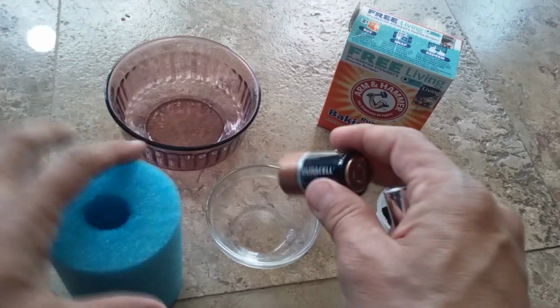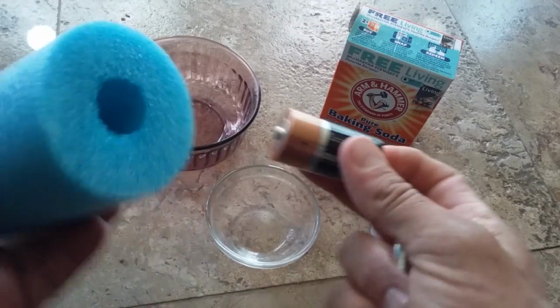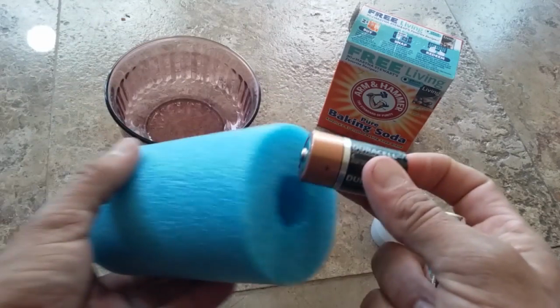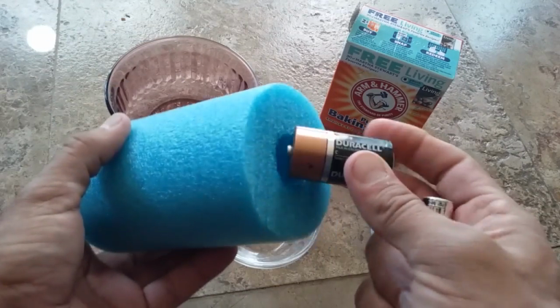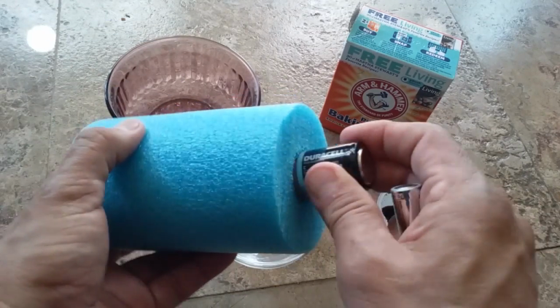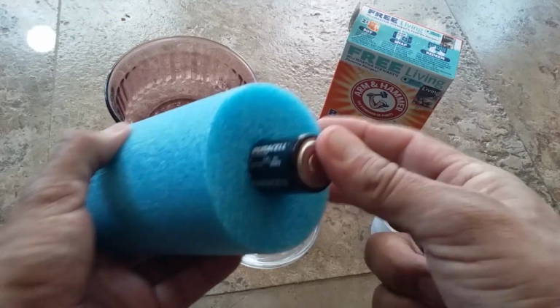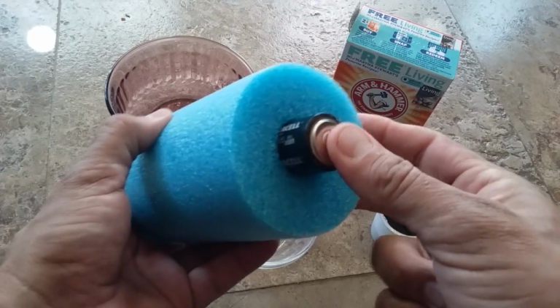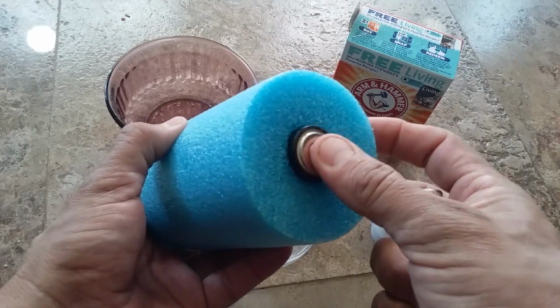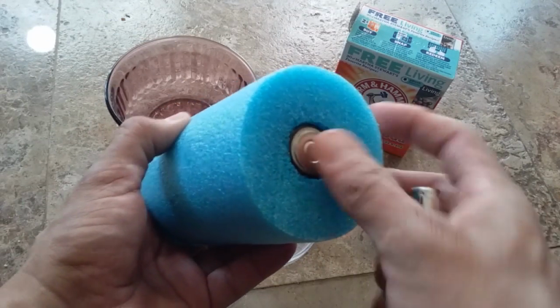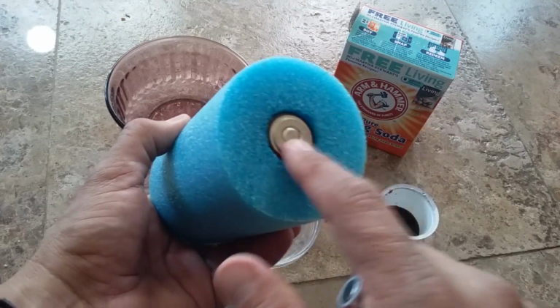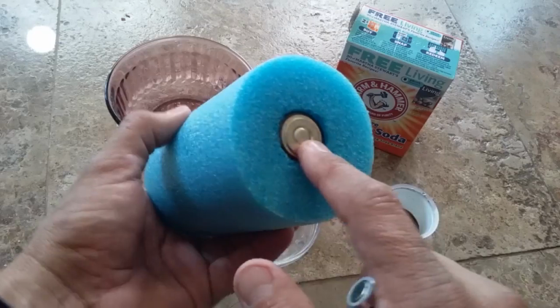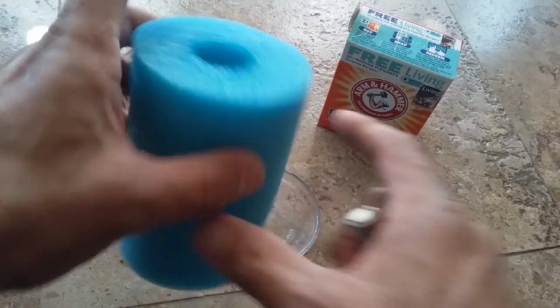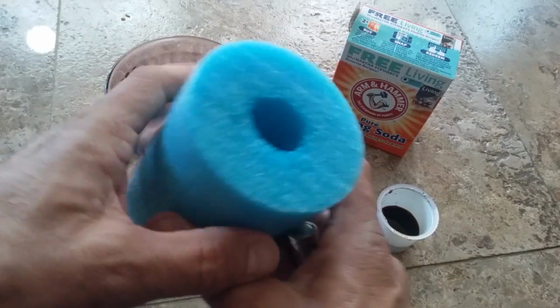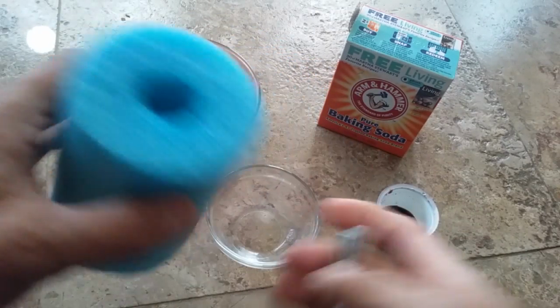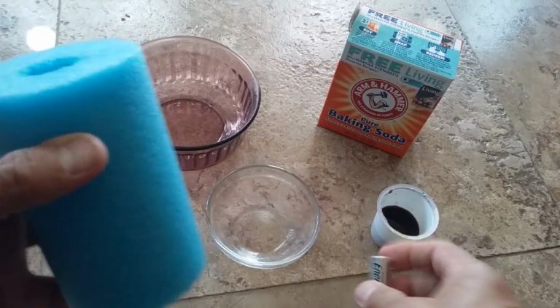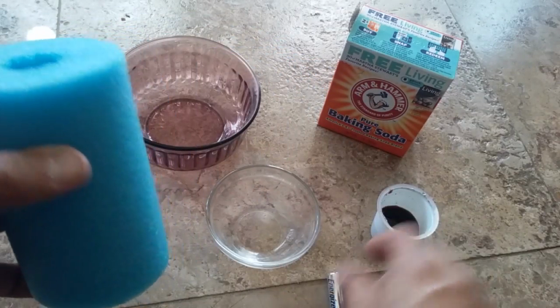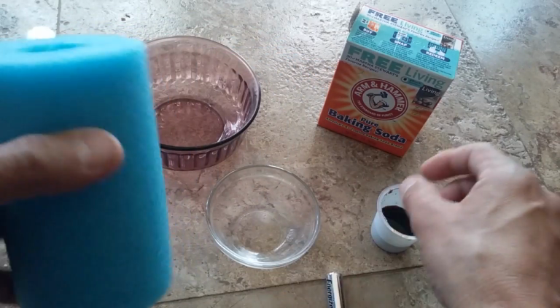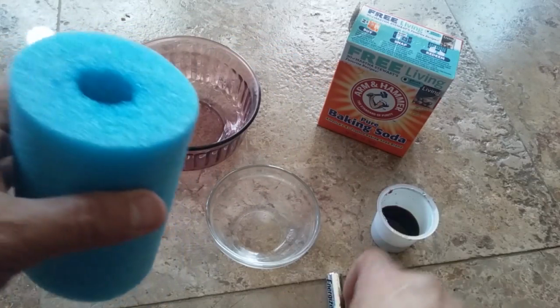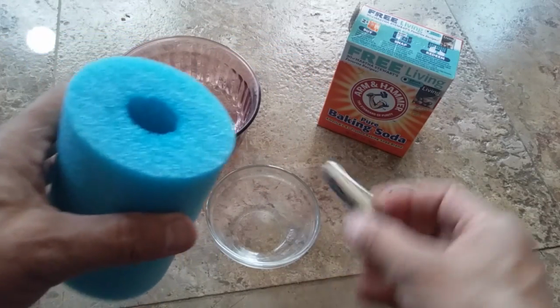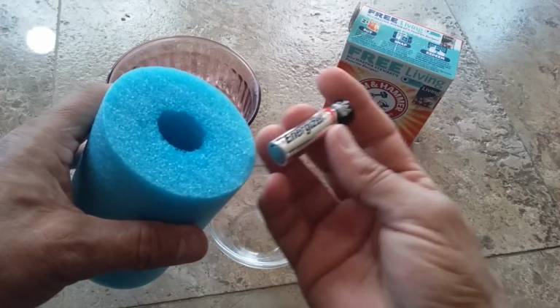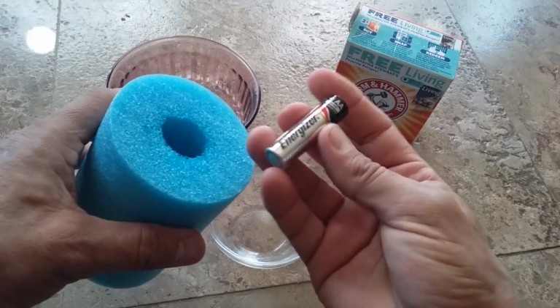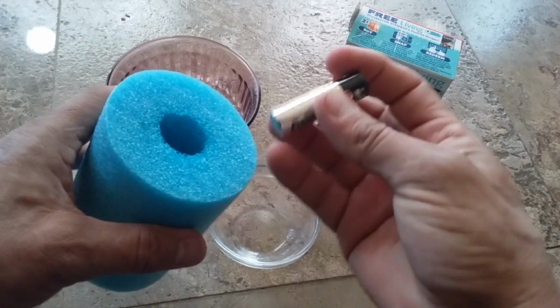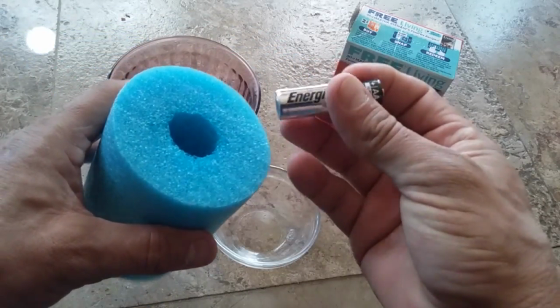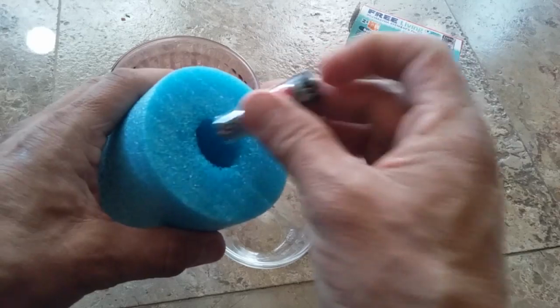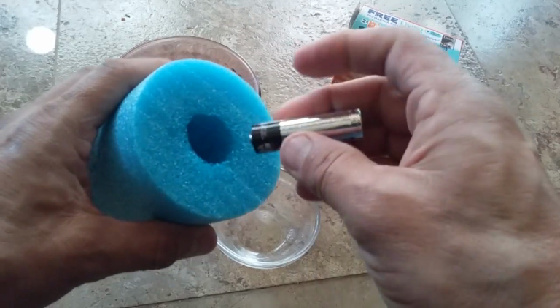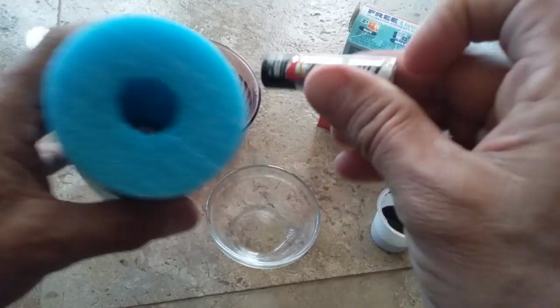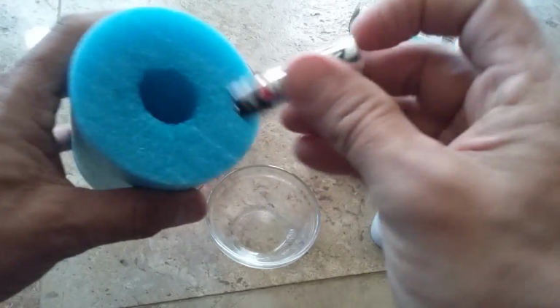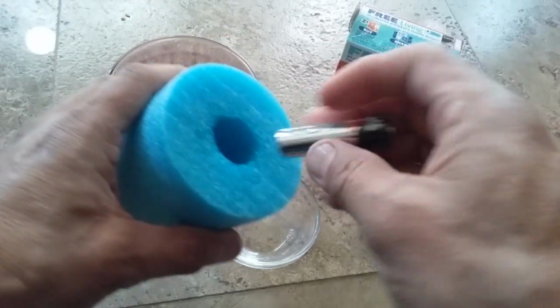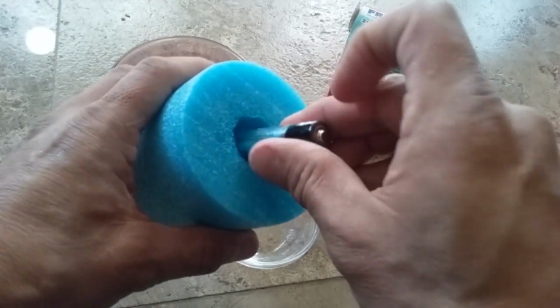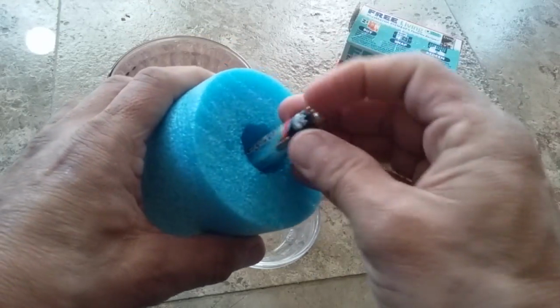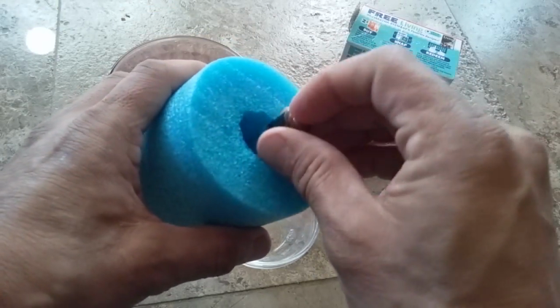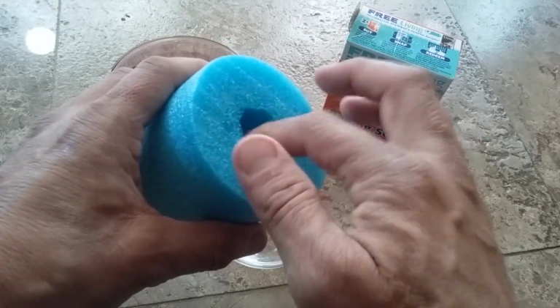First, you want to take the C cell and stuff it up the pool noodle's back end. Make sure it's negative side out. Next, place your AA battery down and pick it right up again. Make sure to flip it a couple of times, then insert it into the pool noodle's front end, positive side out.